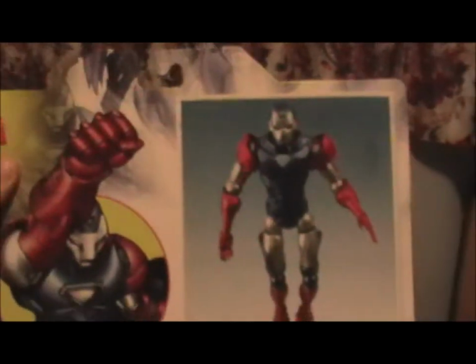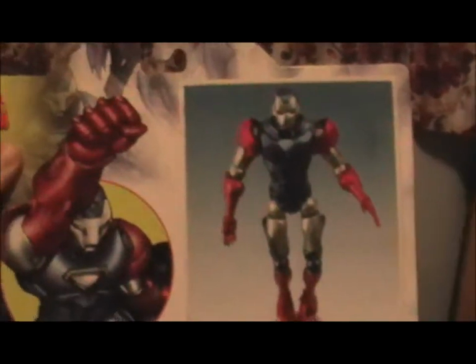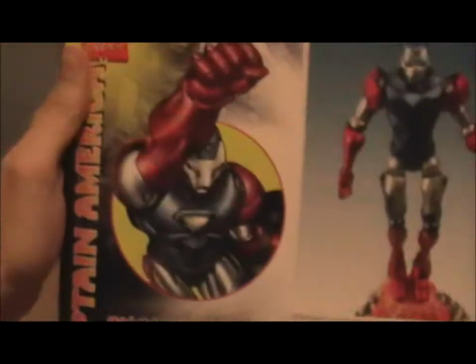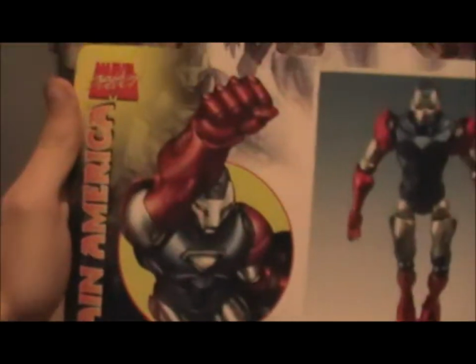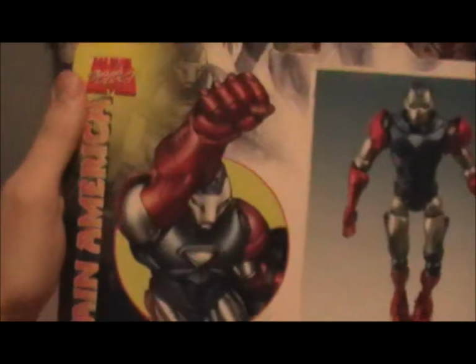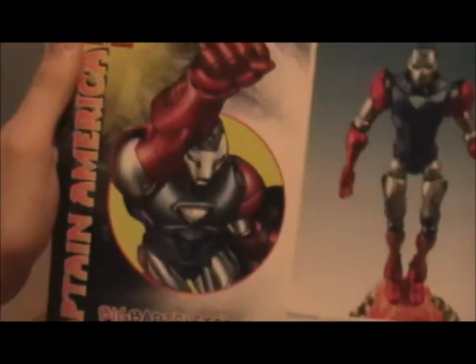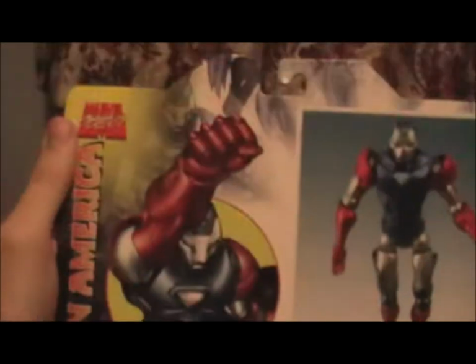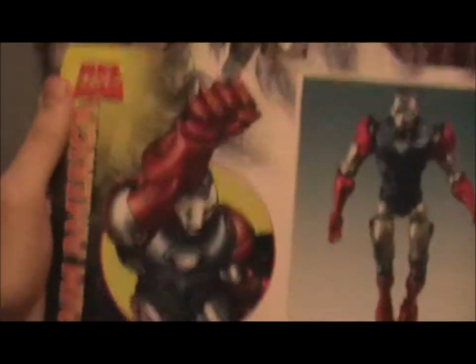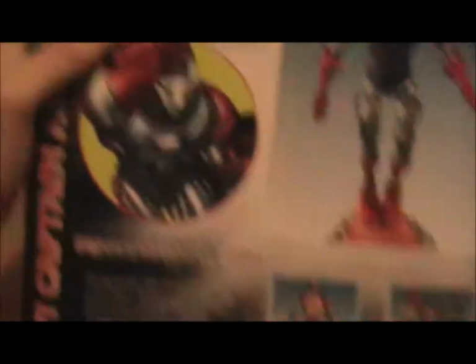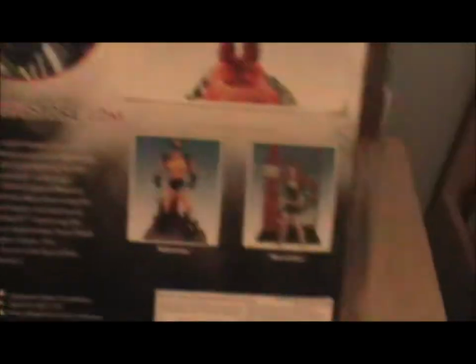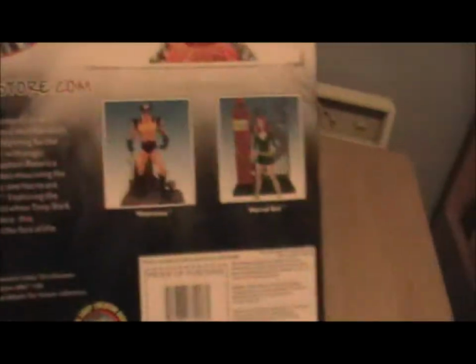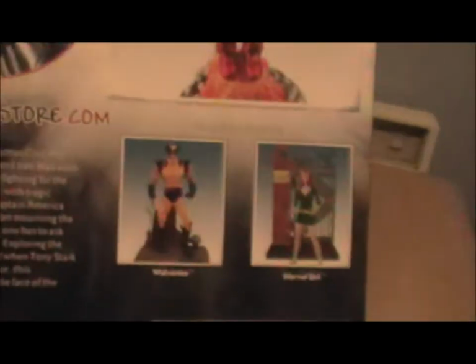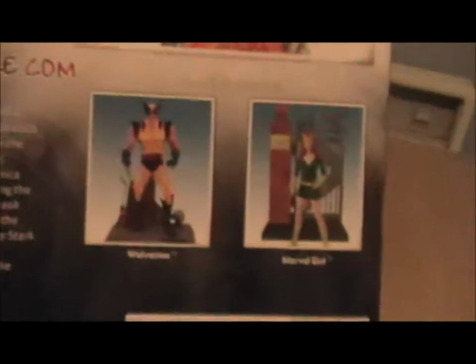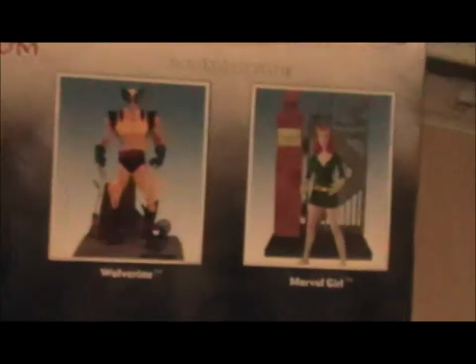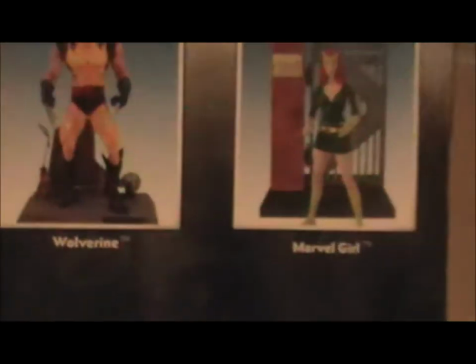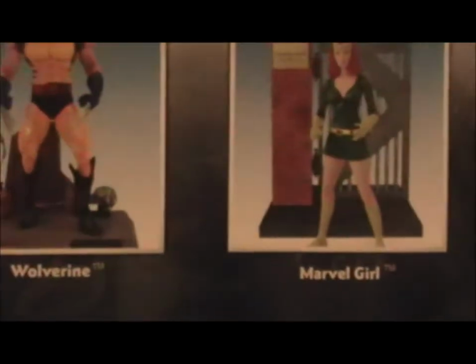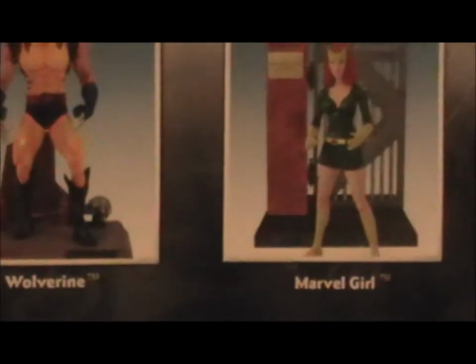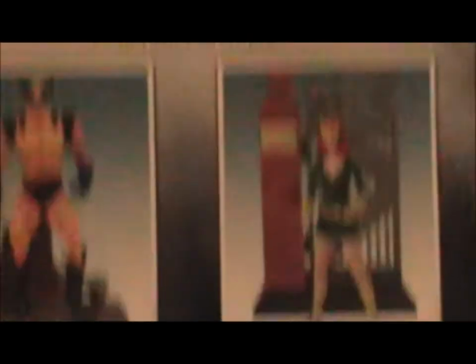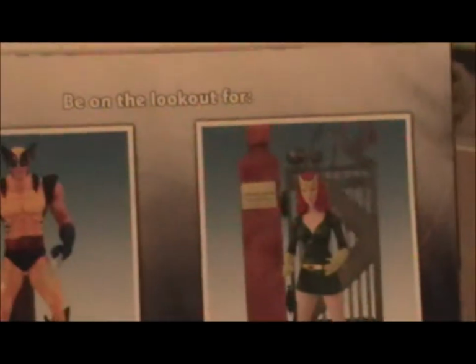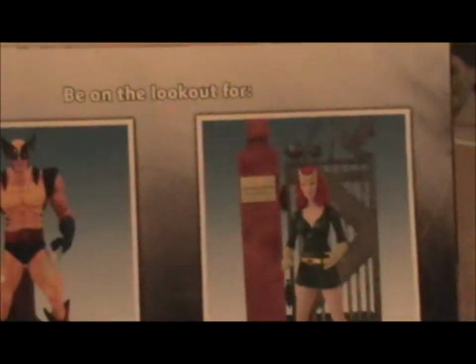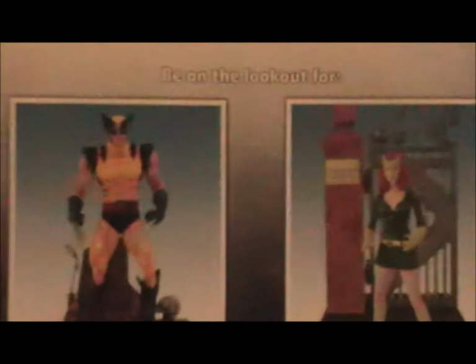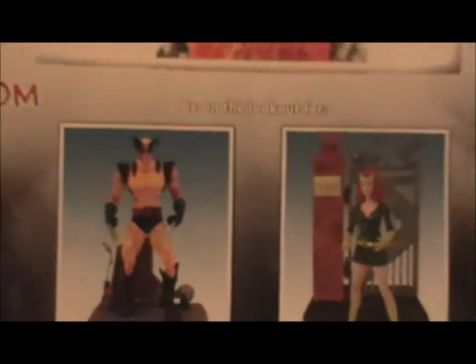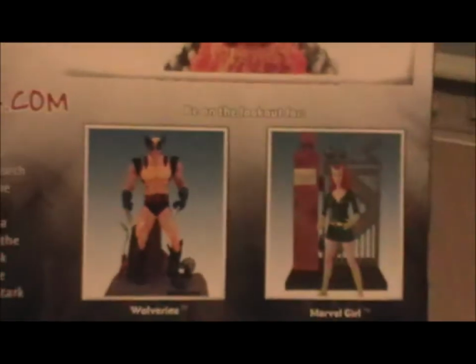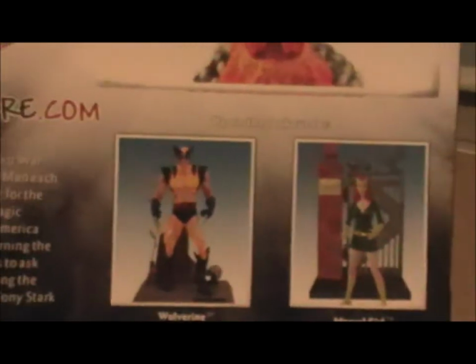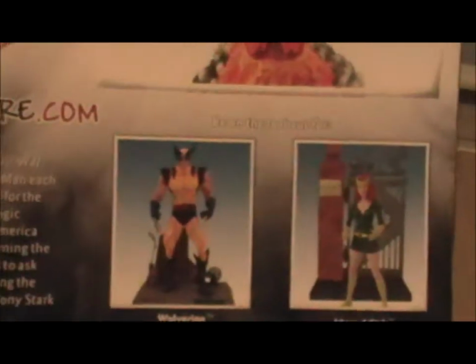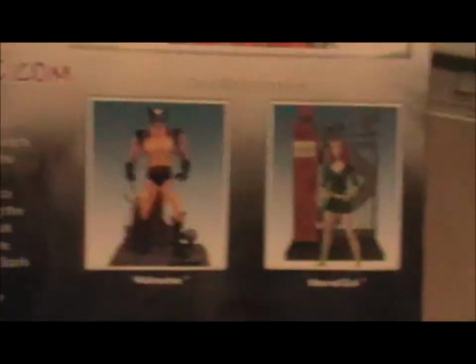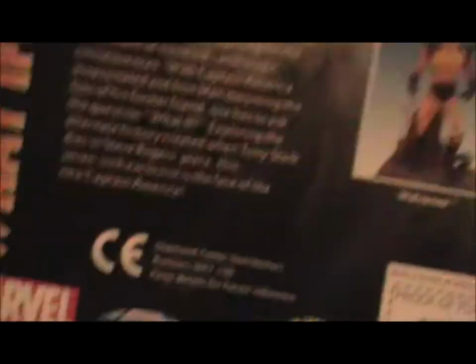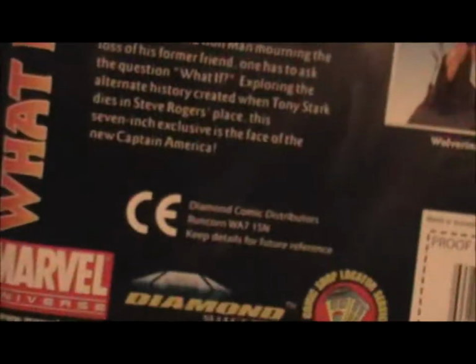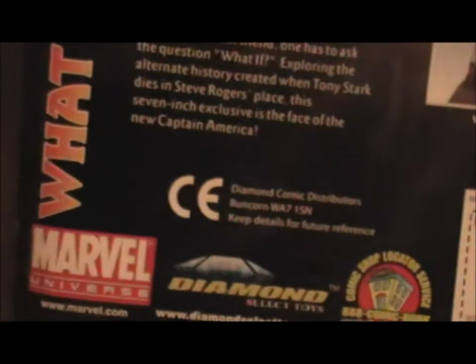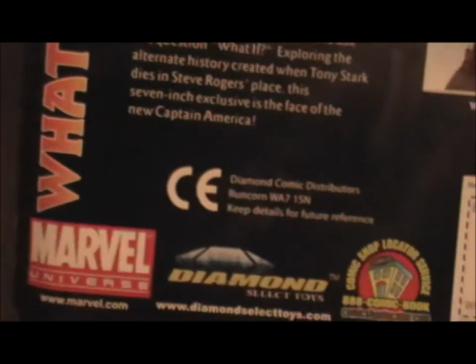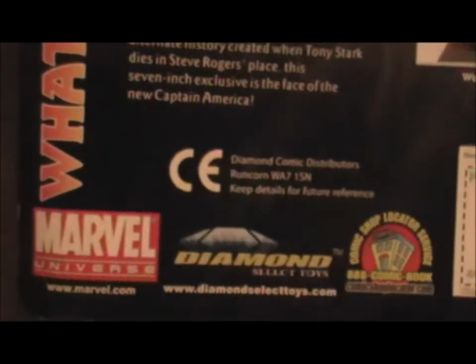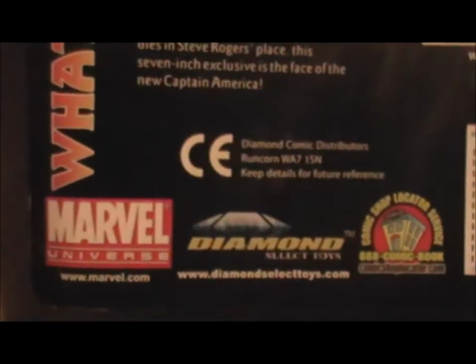On the back you get a shot of him, the comic book image, and the information. You can also get Wolverine and Marvel Girl as well. Wolverine looks pretty cool; I've never been much of a fan of Marvel Girl.